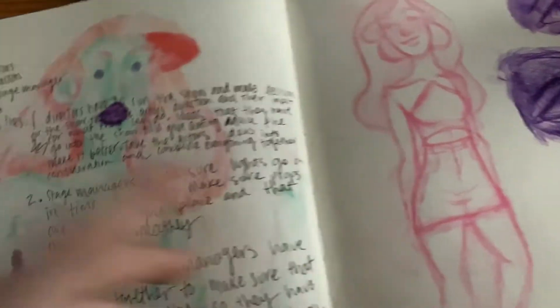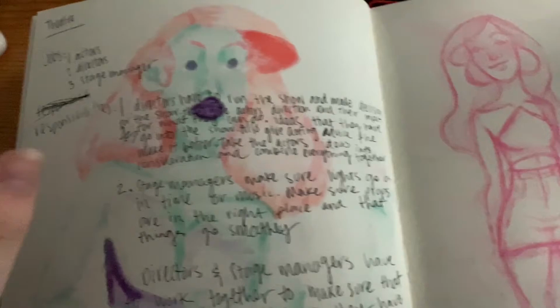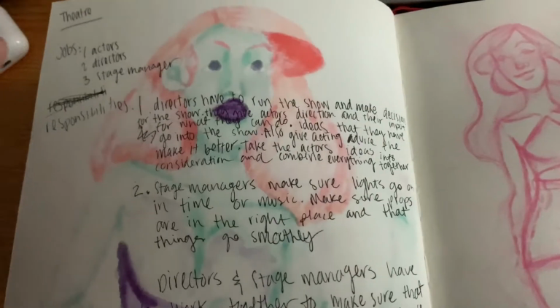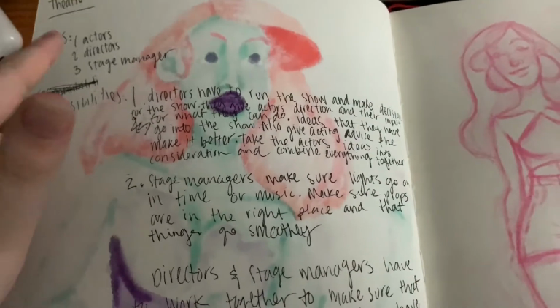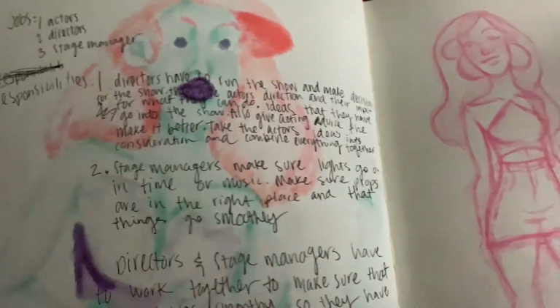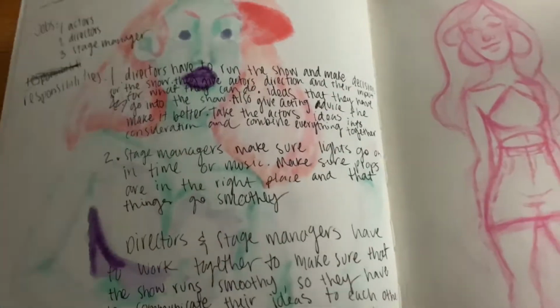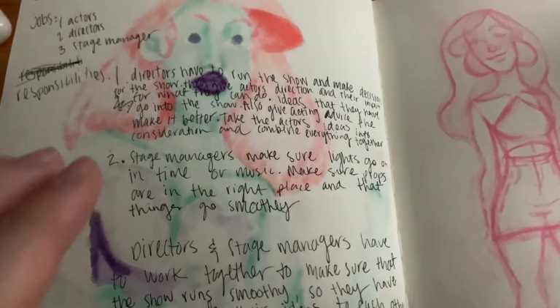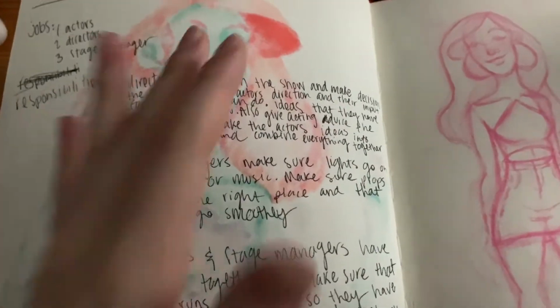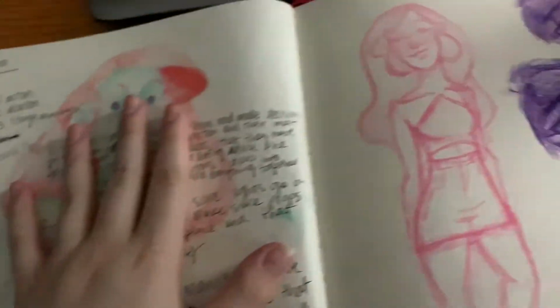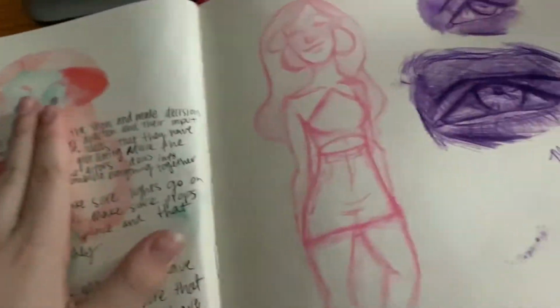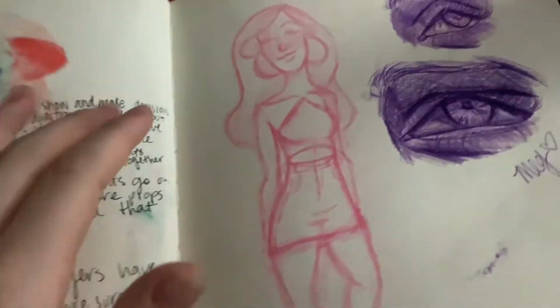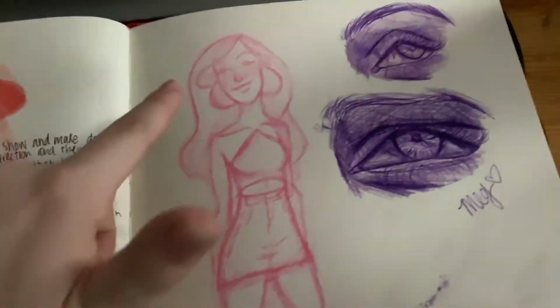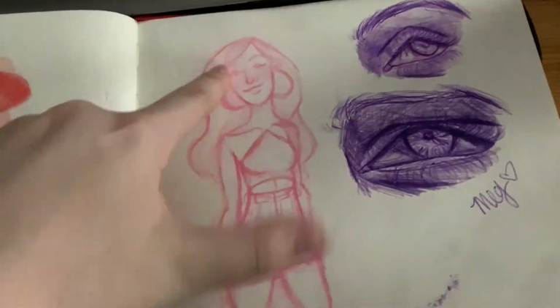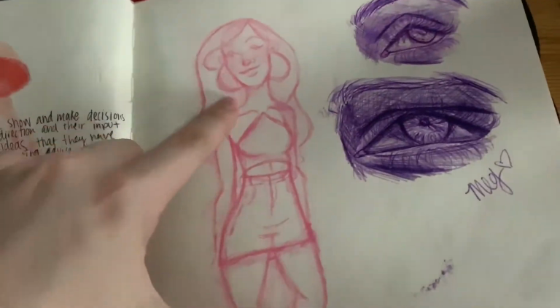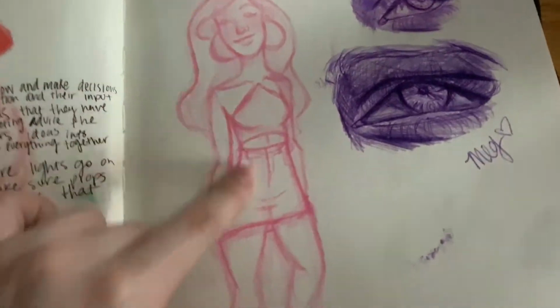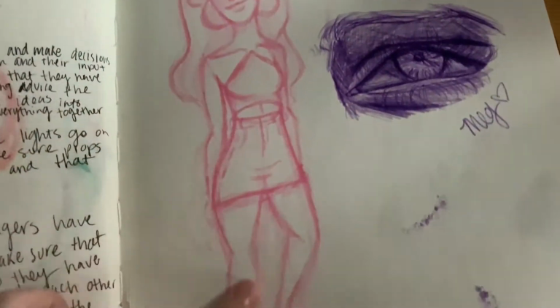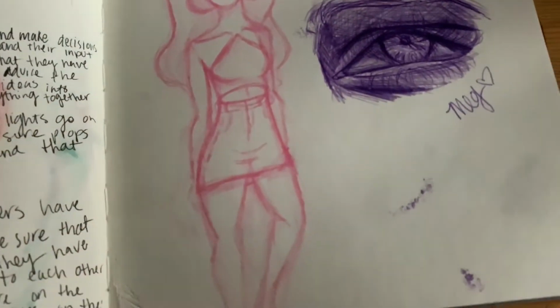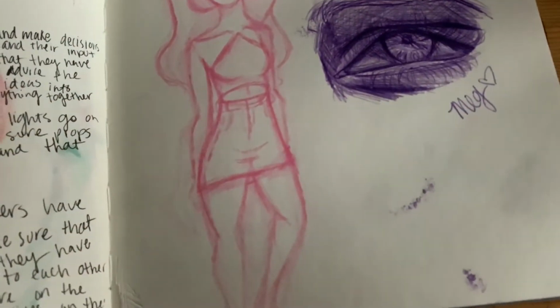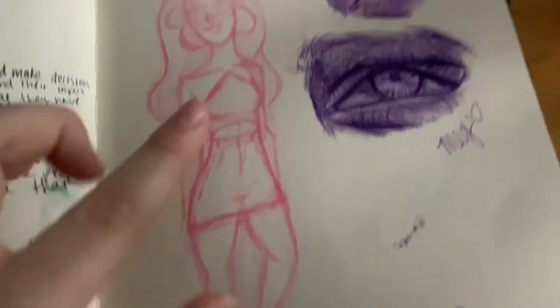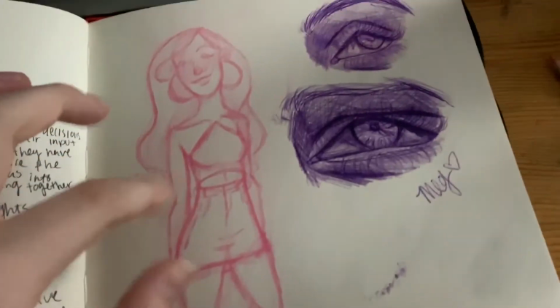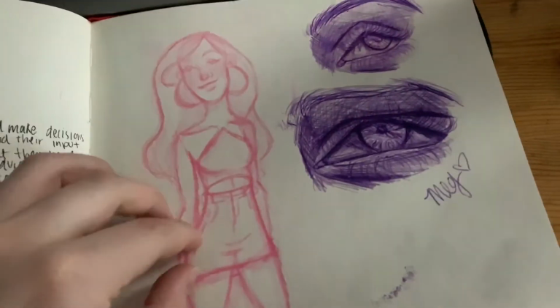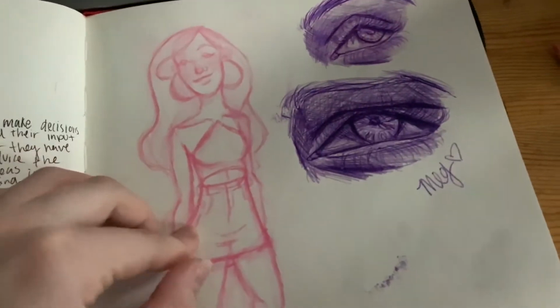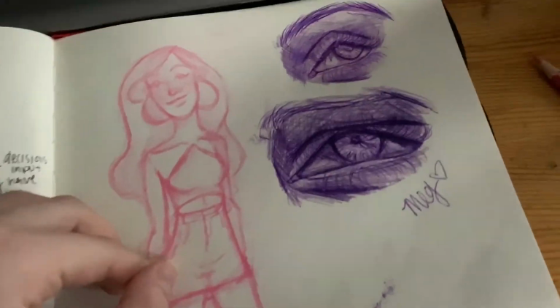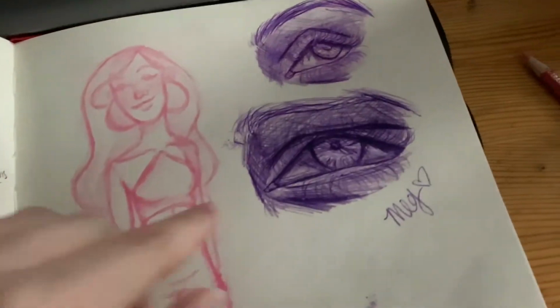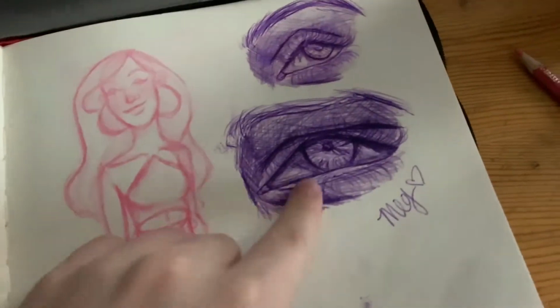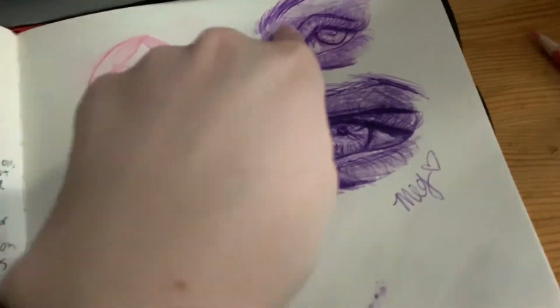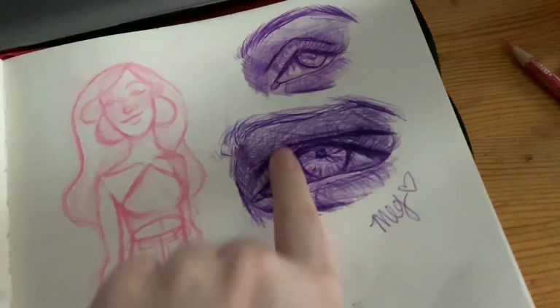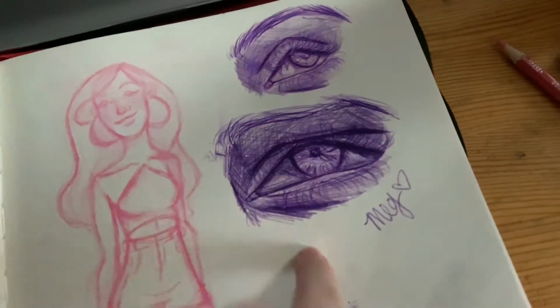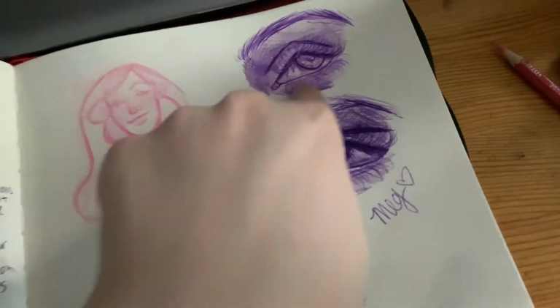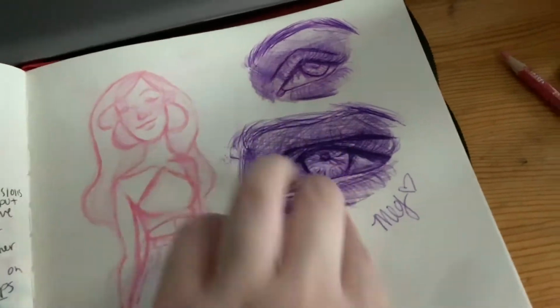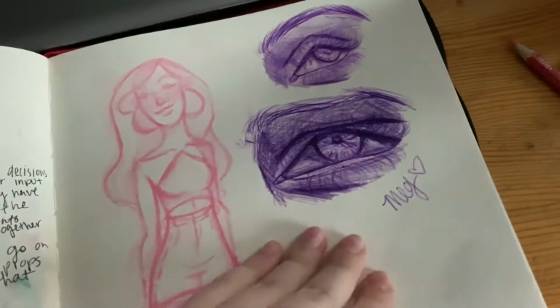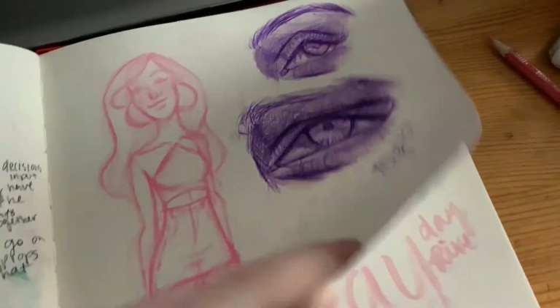This was something for school — my theater class. This is Ophelia again. That's kind of like her outfit. And then these are some pen sketches I did on TikTok.